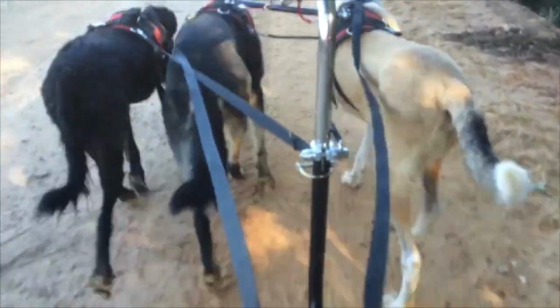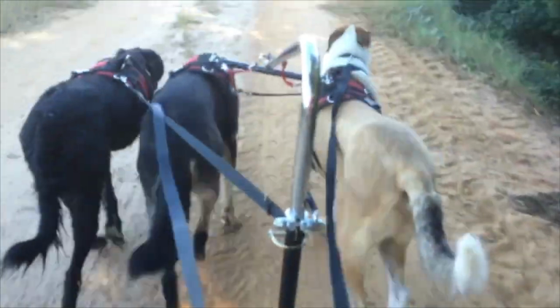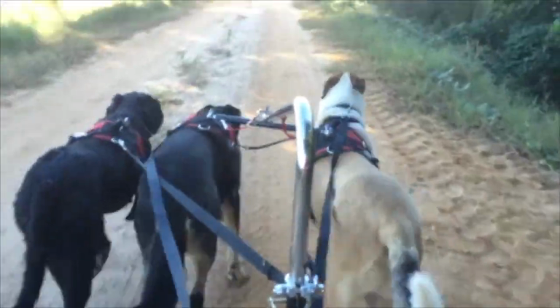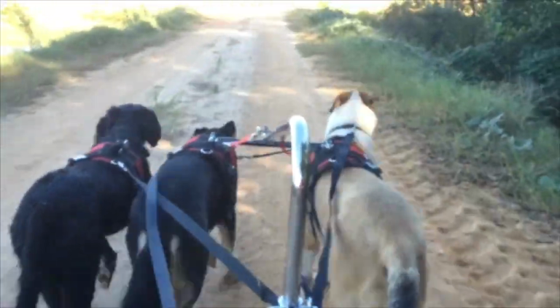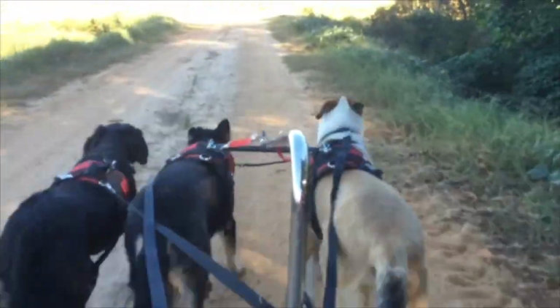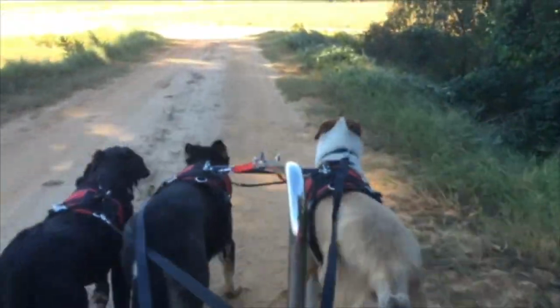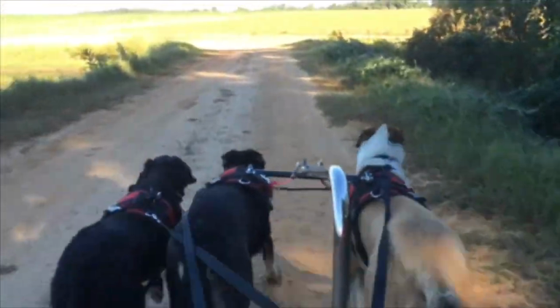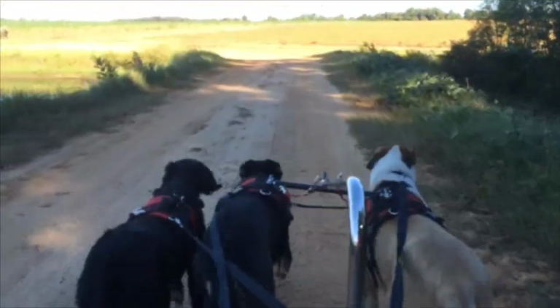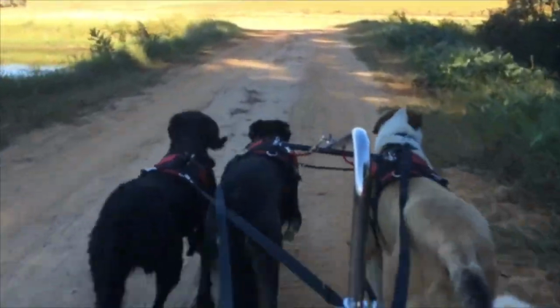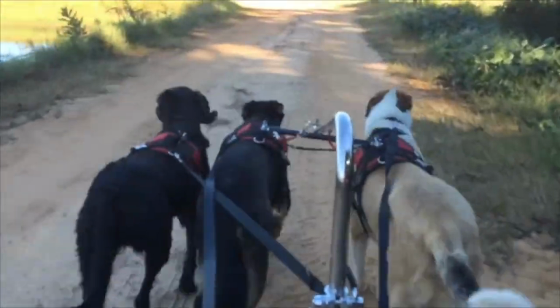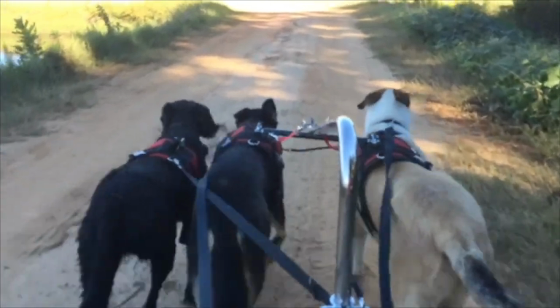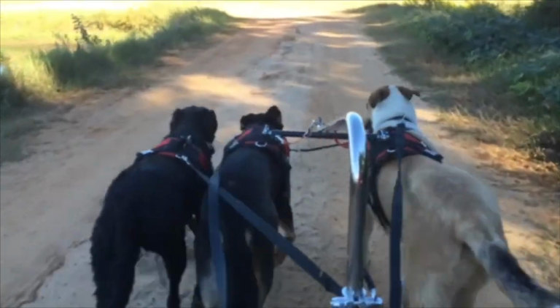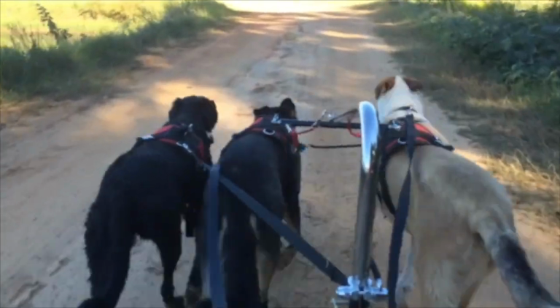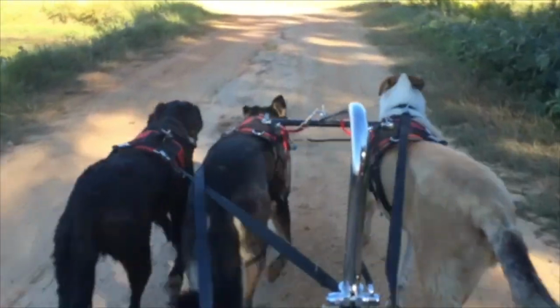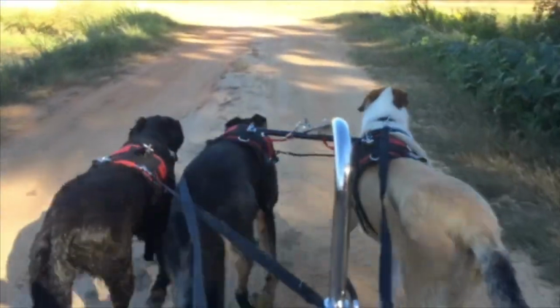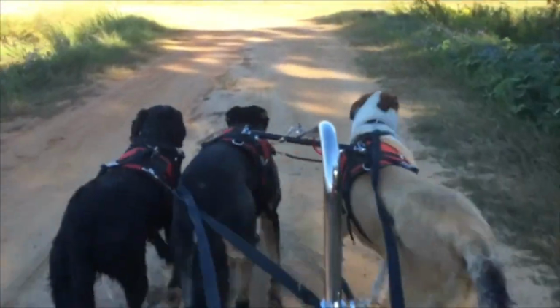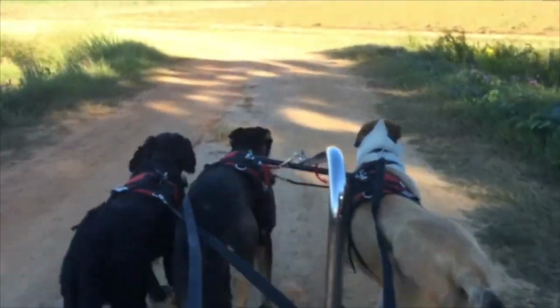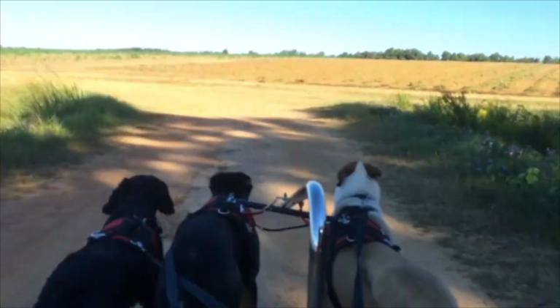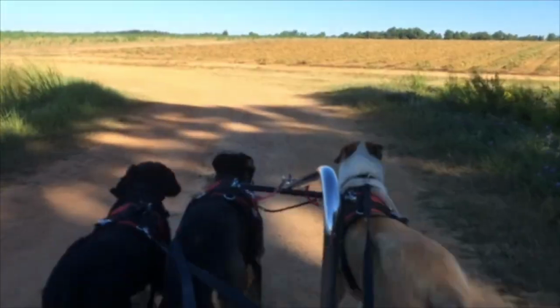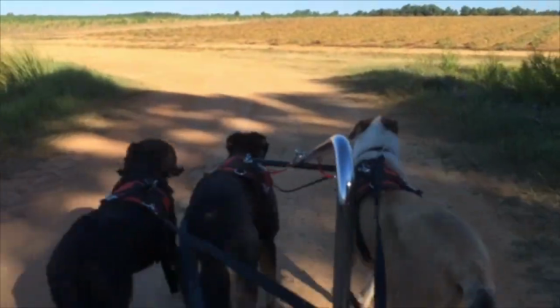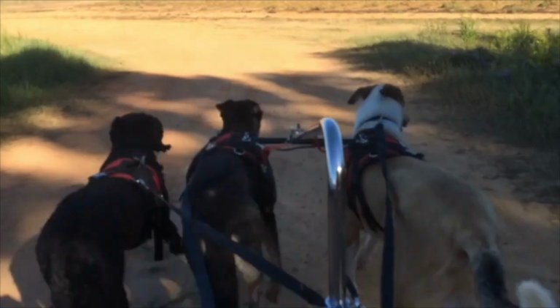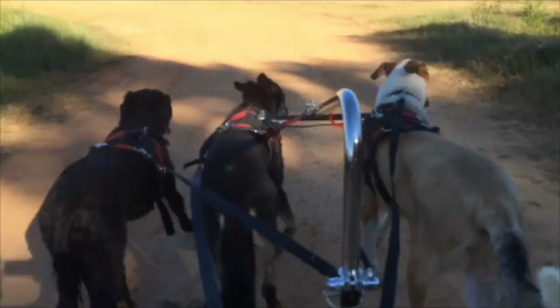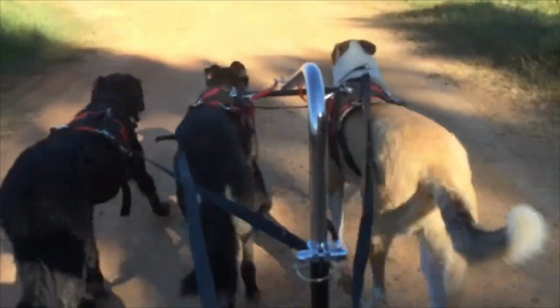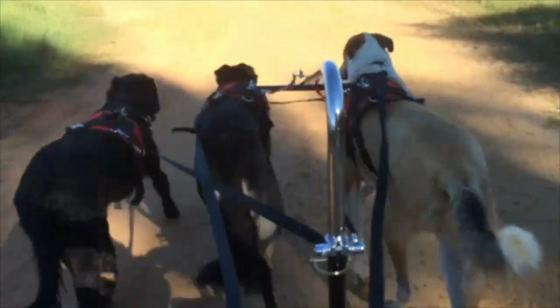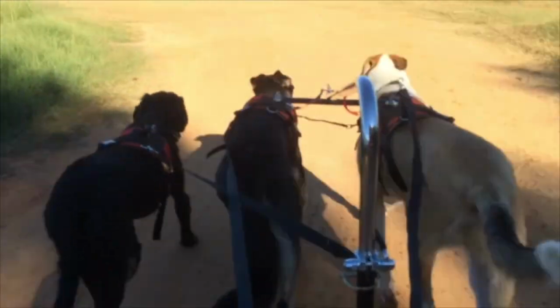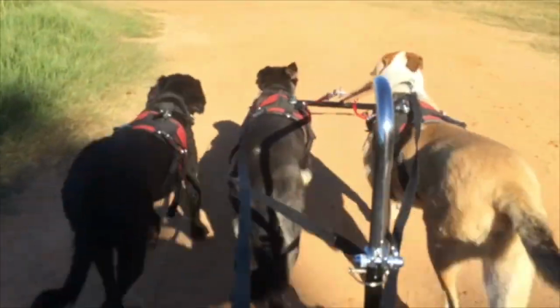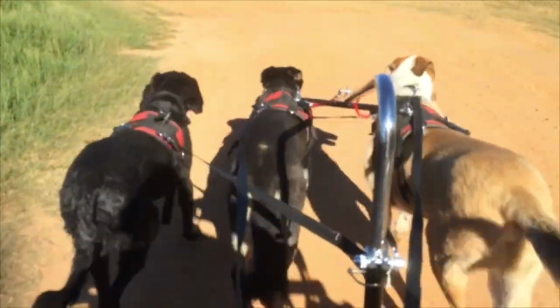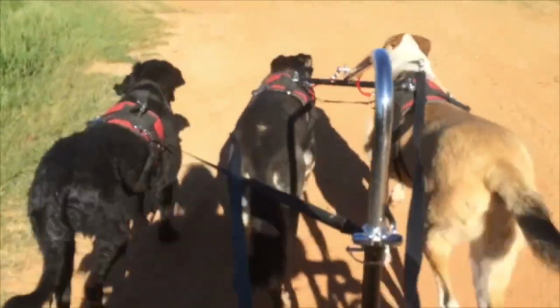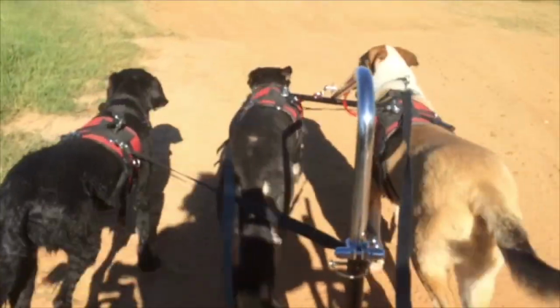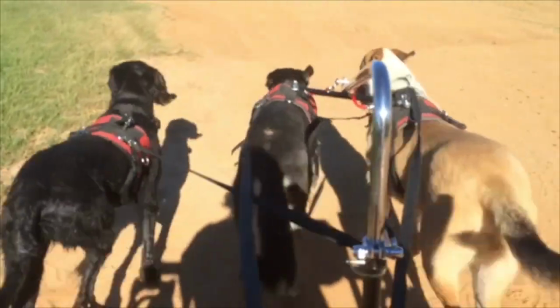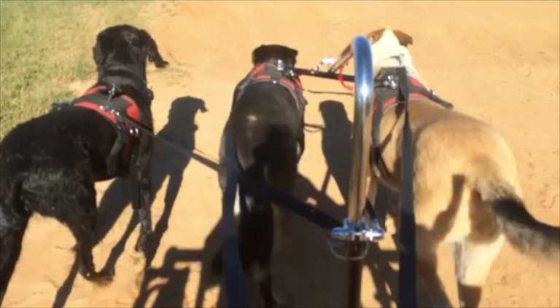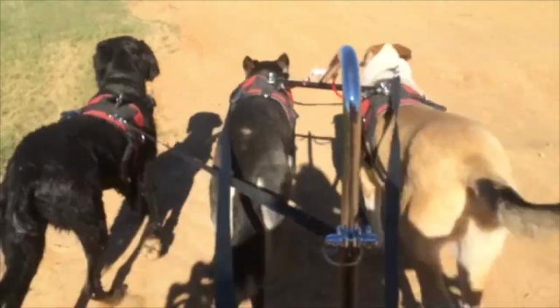Shaggy the Labradoodle keeps a tight tug line. He's a good dog. Good dog.